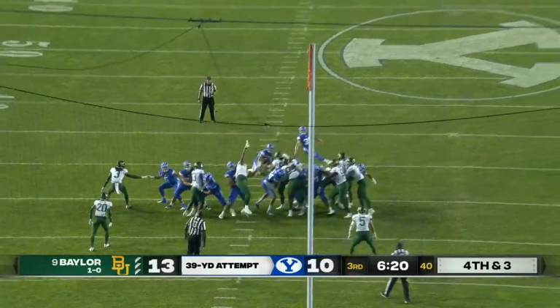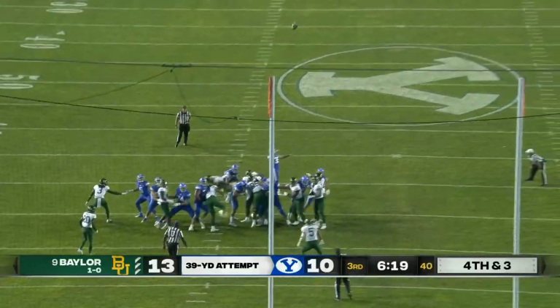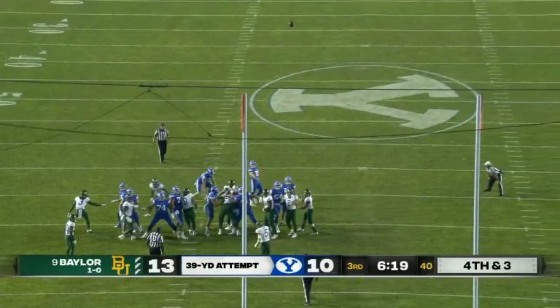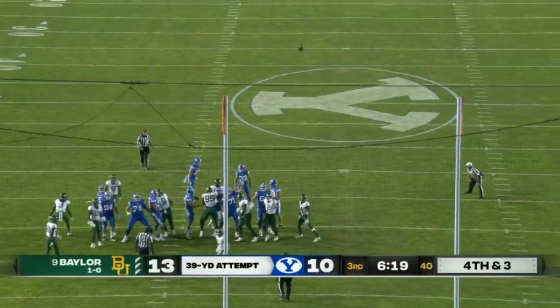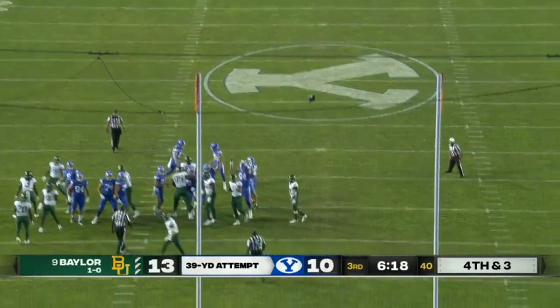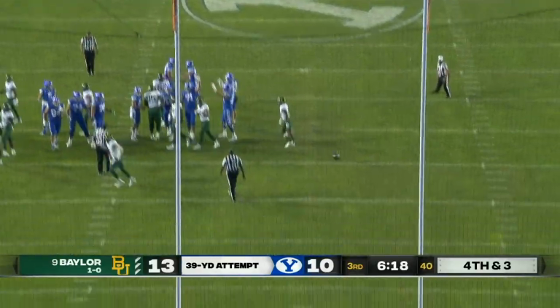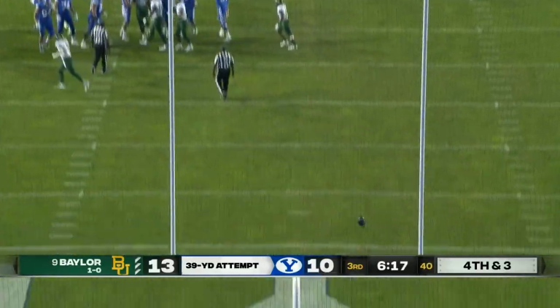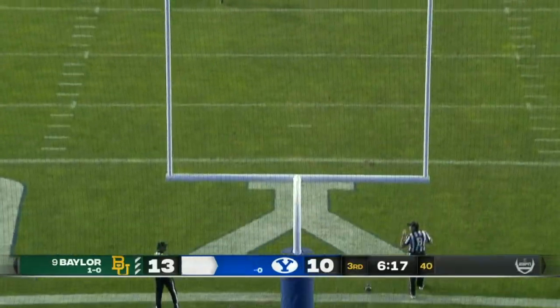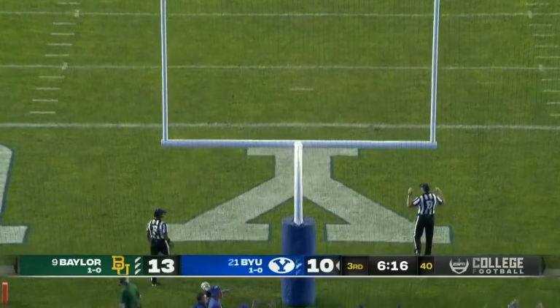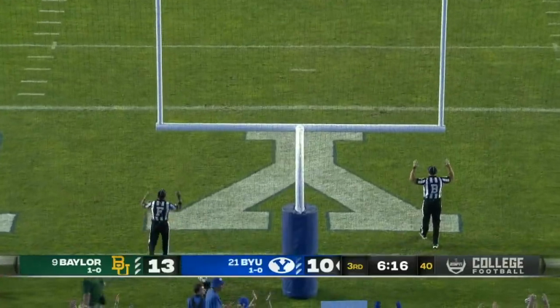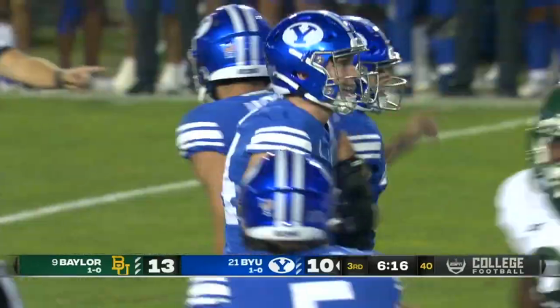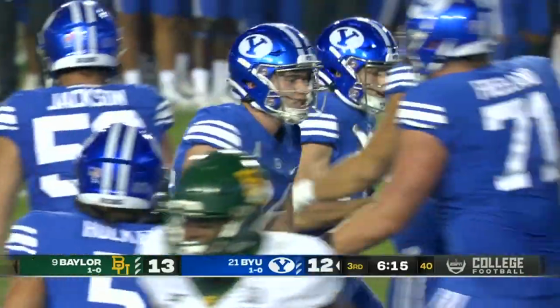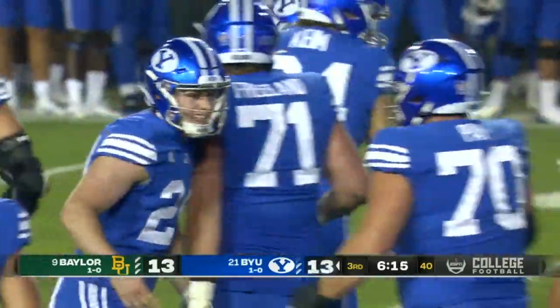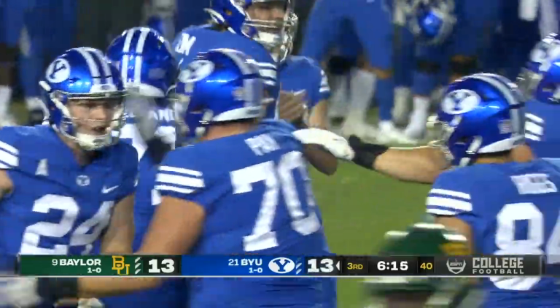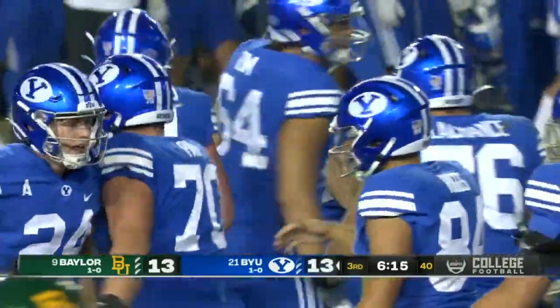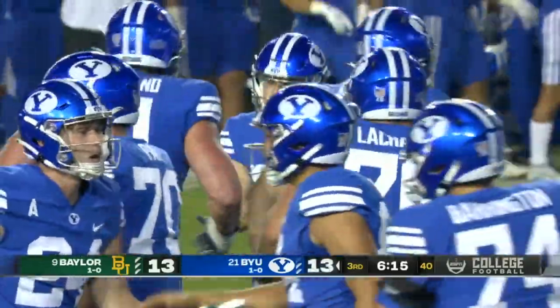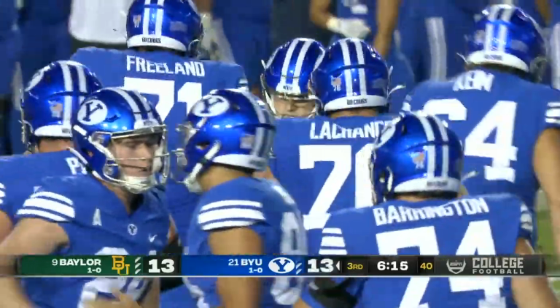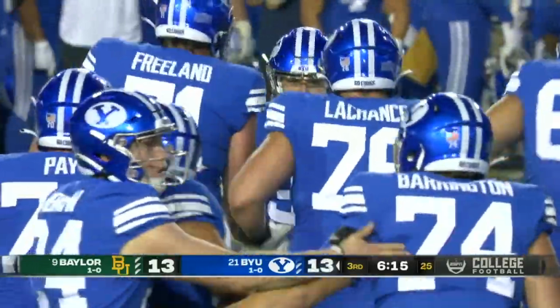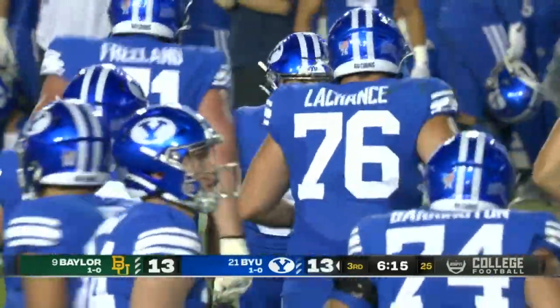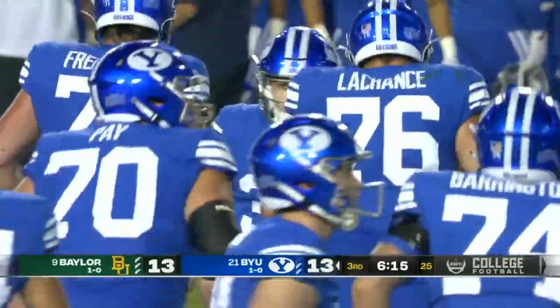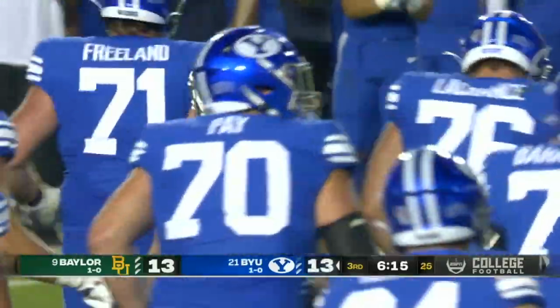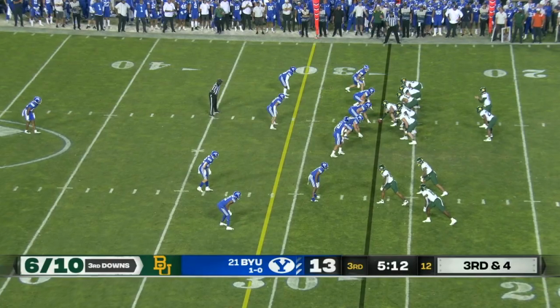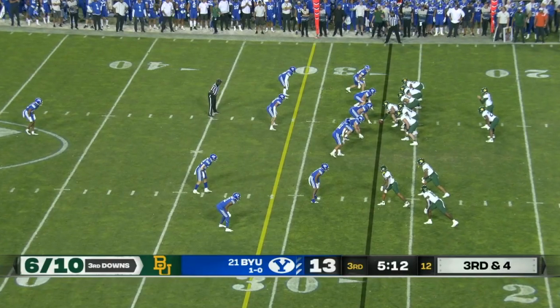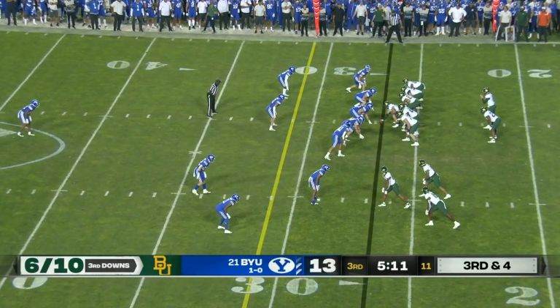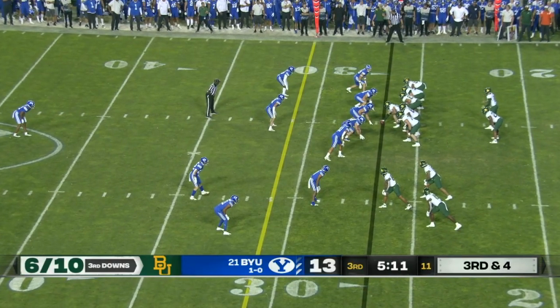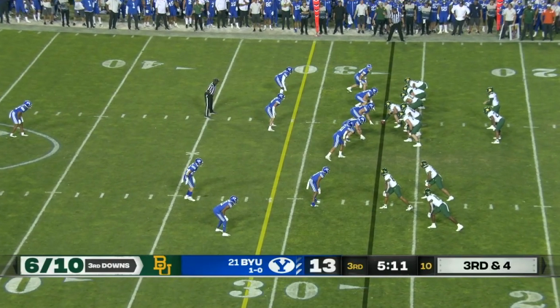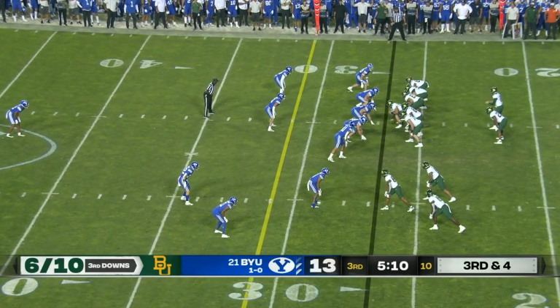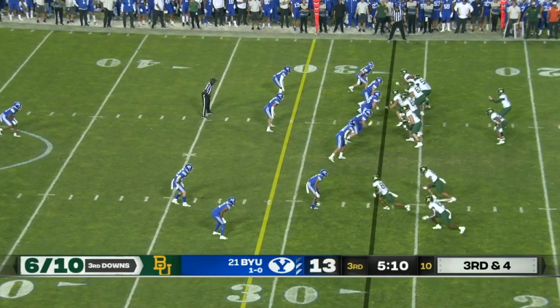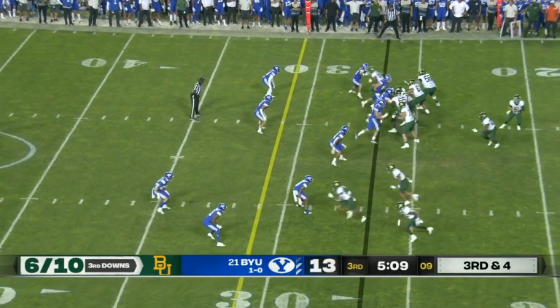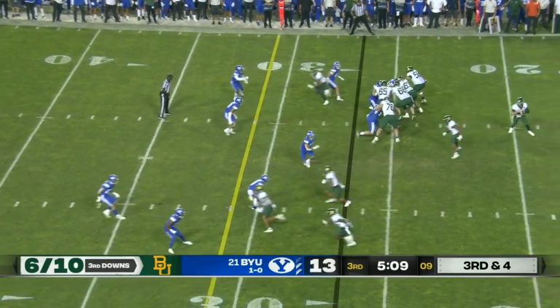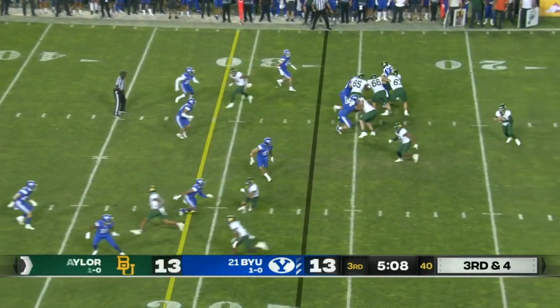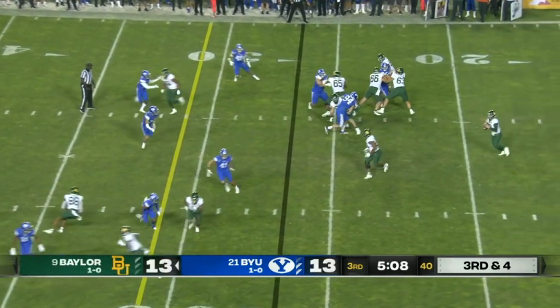39-yarder on the way from Oldroyd, and he knocks it through to tie the game at 13, with 6:15 to go. Third and four.